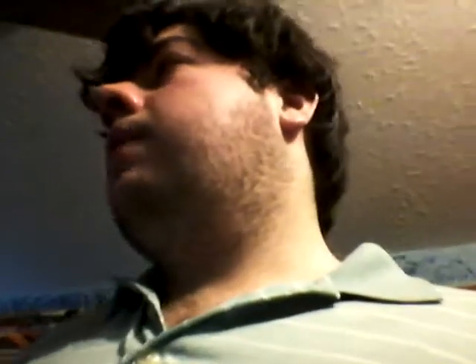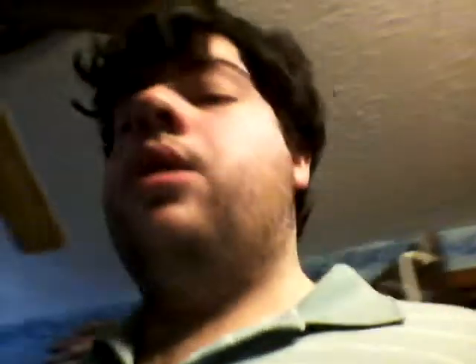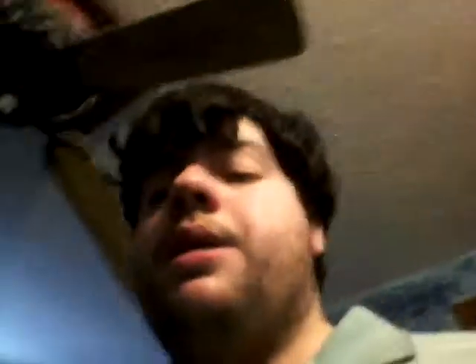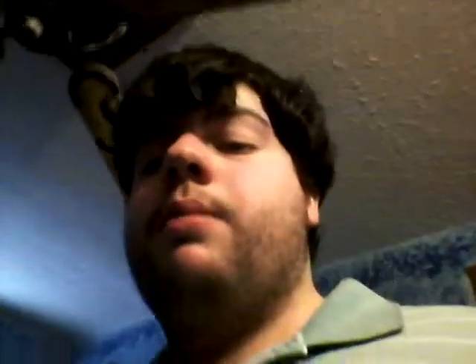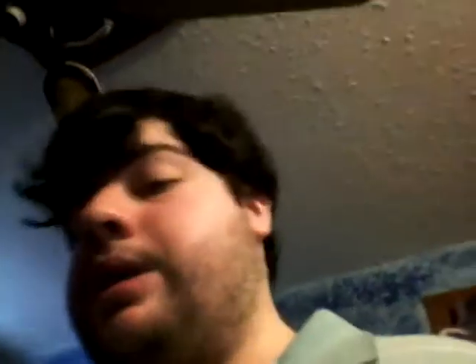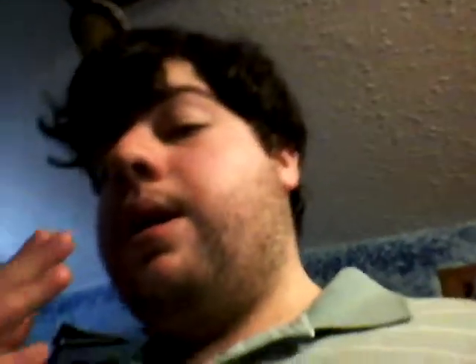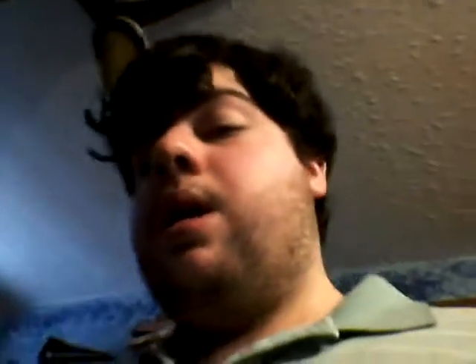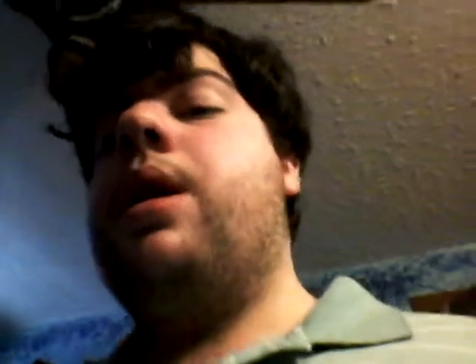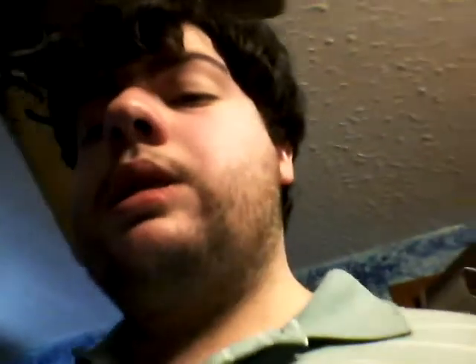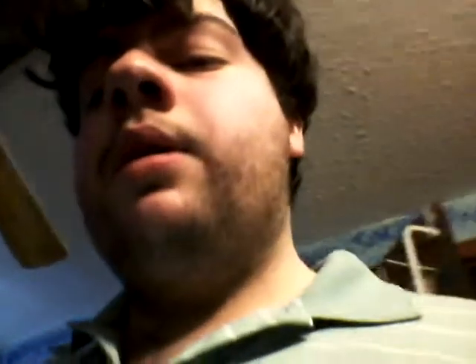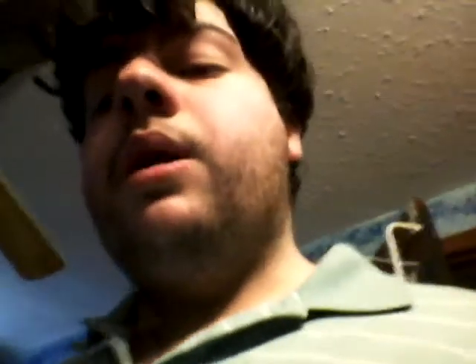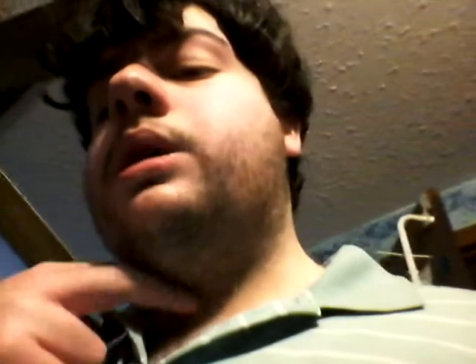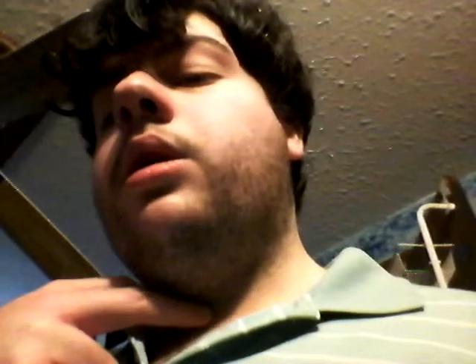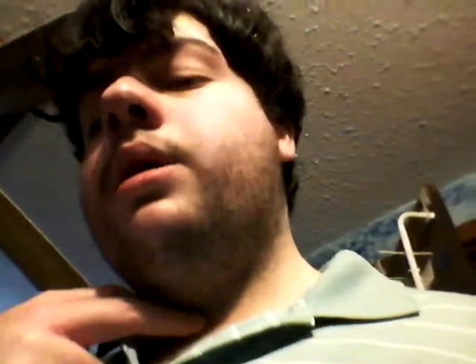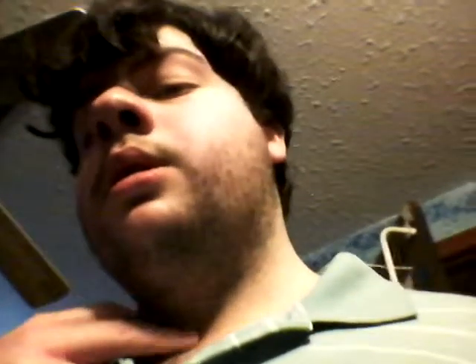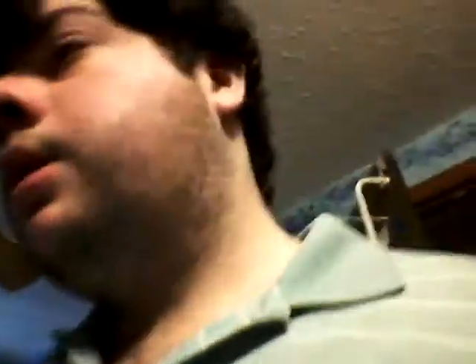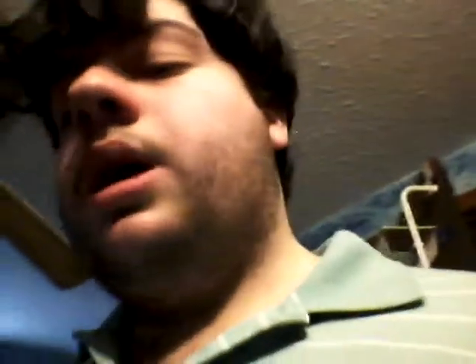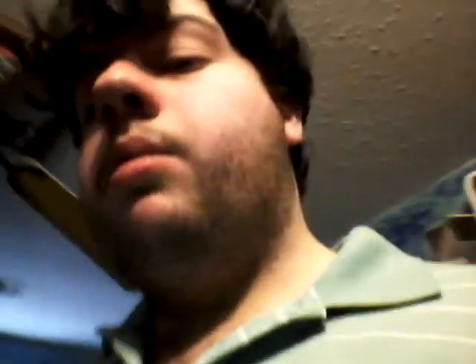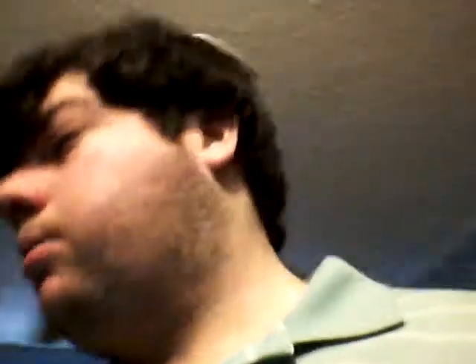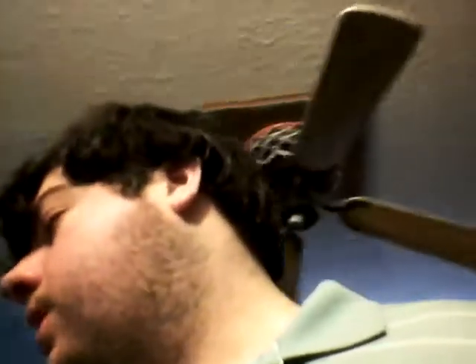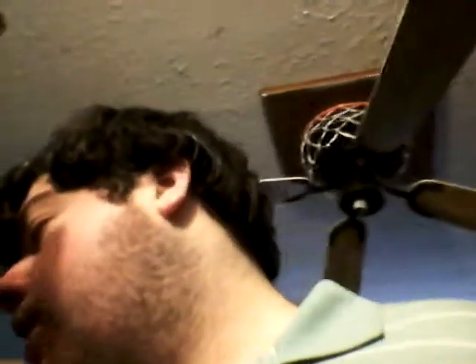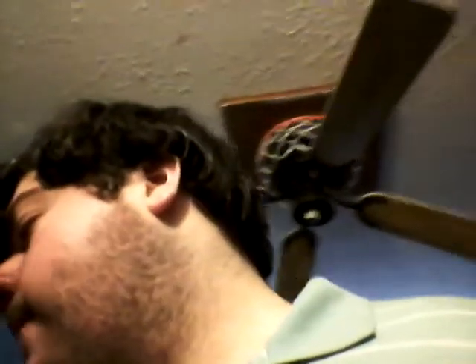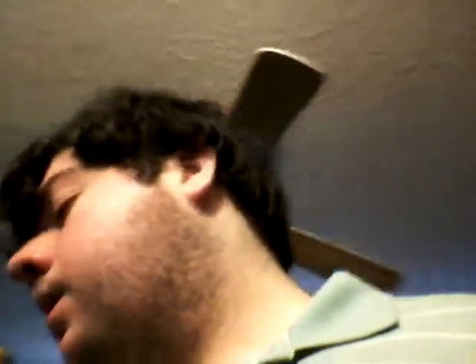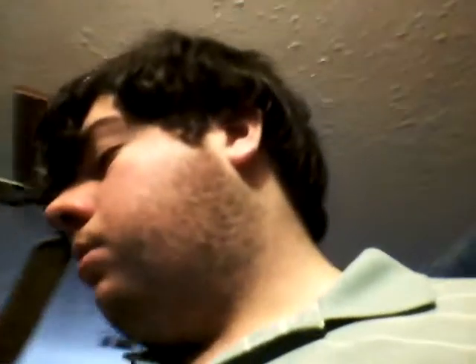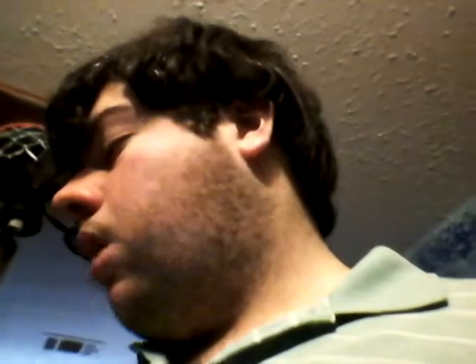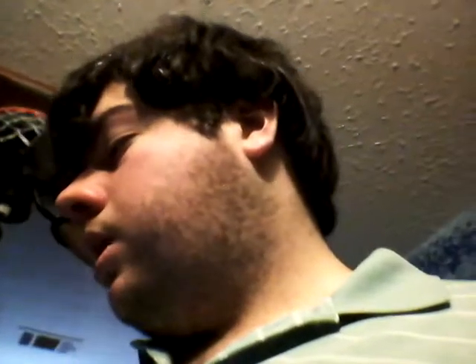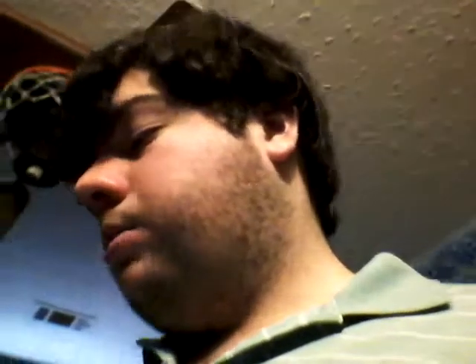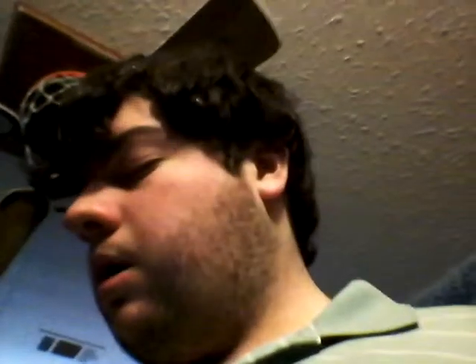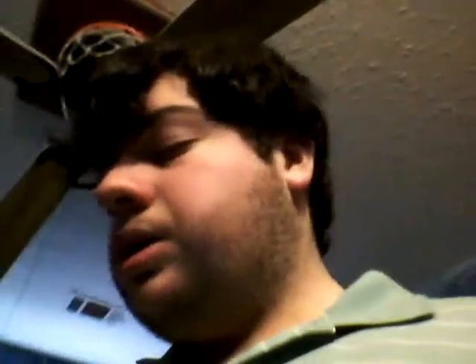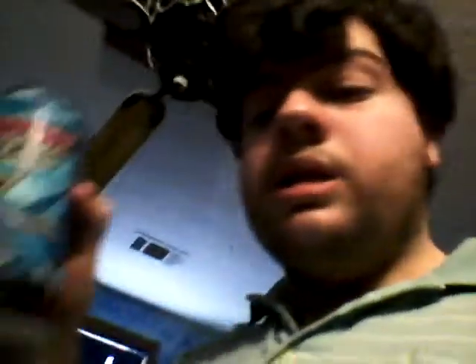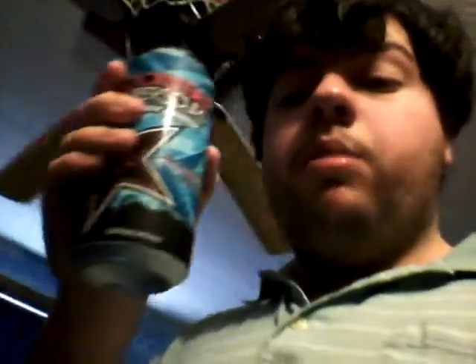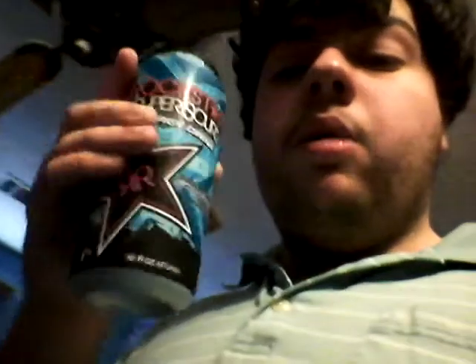I'm still a little bit sick. My nose is still like clogged up and runny and stuff. My throat still hurts a little bit. But today I'm reviewing a Rockstar Super Sours Orange-O-Drink, and it's the Bubbleberry one.